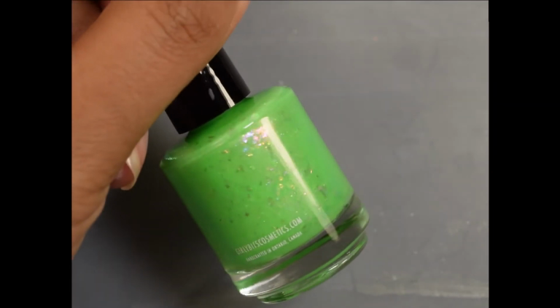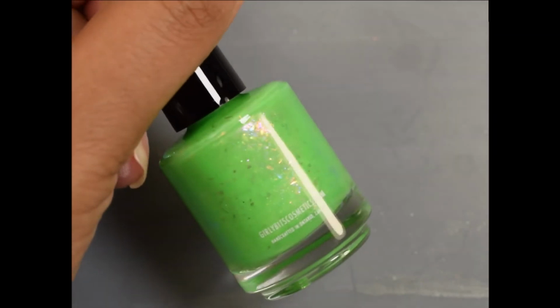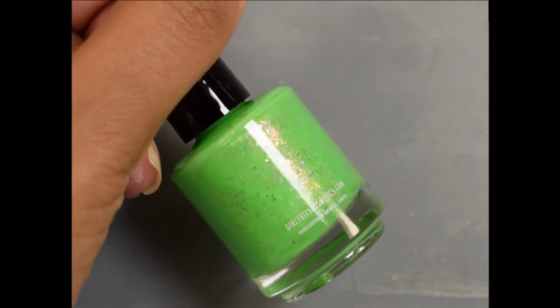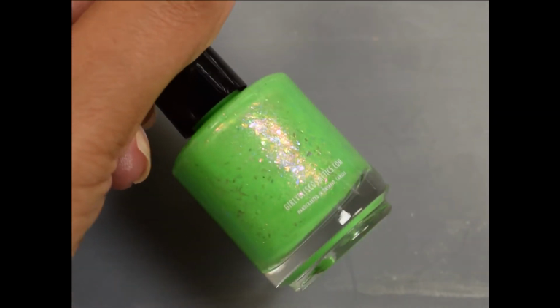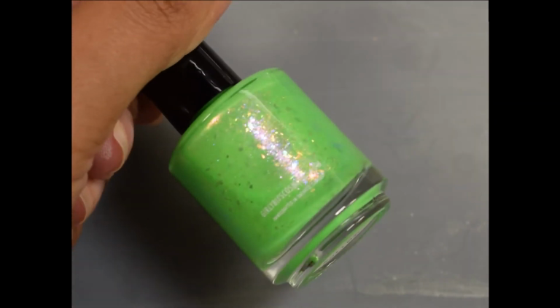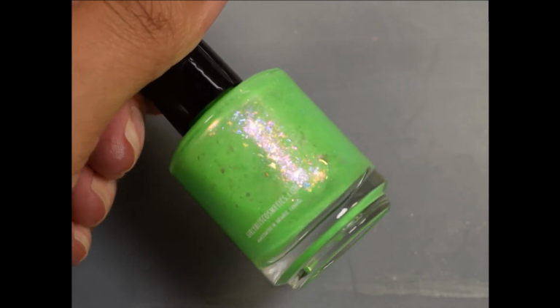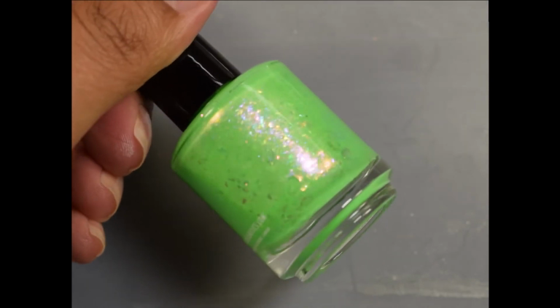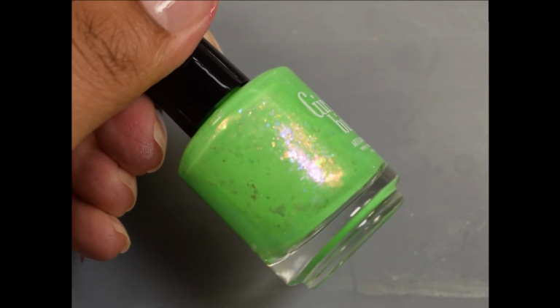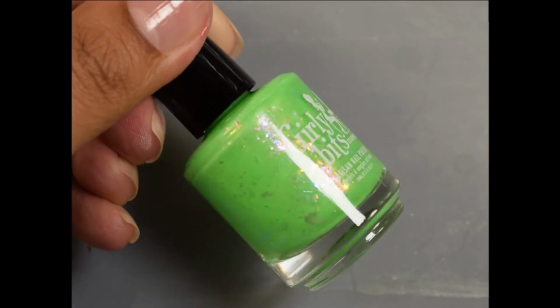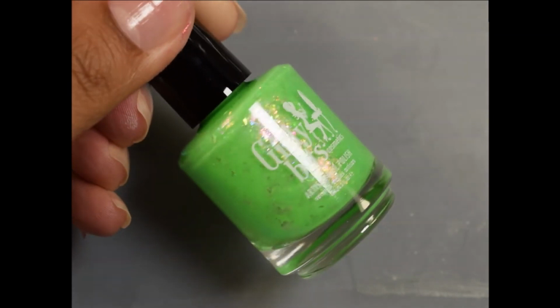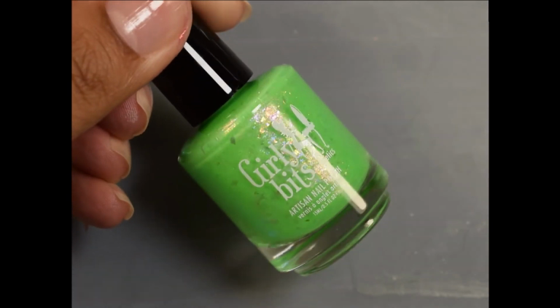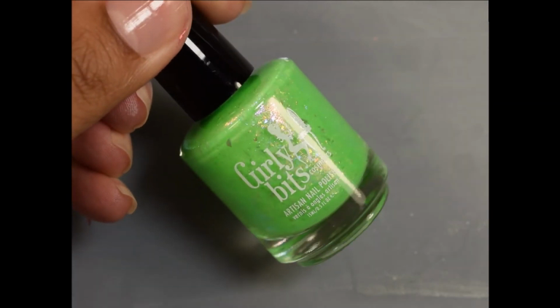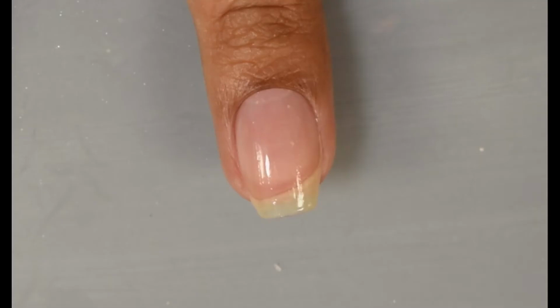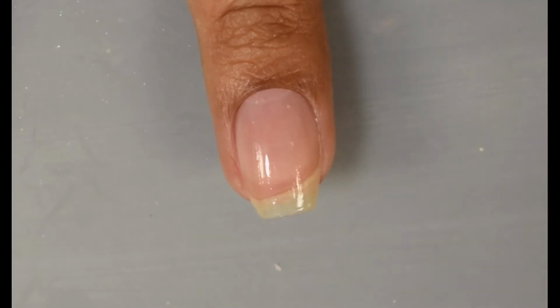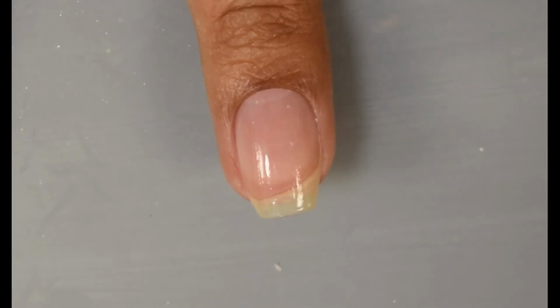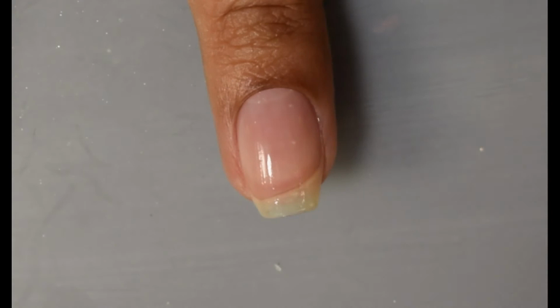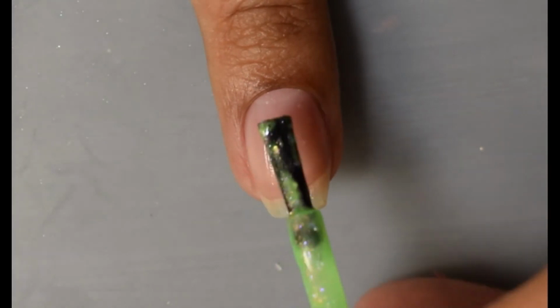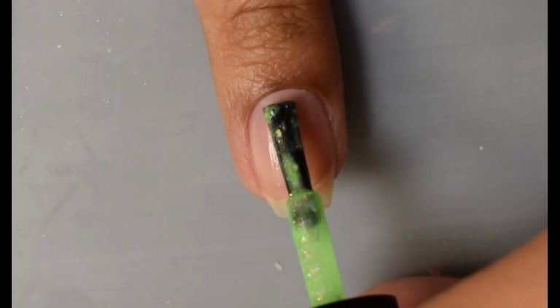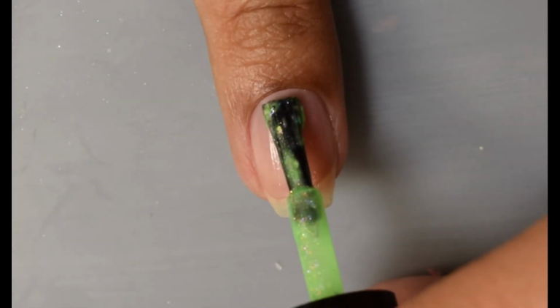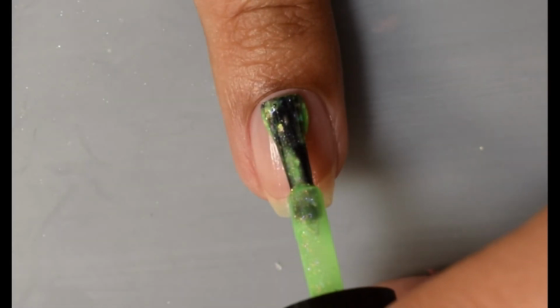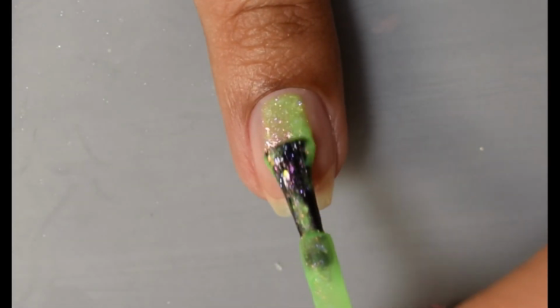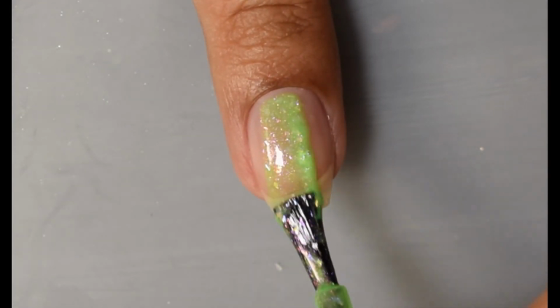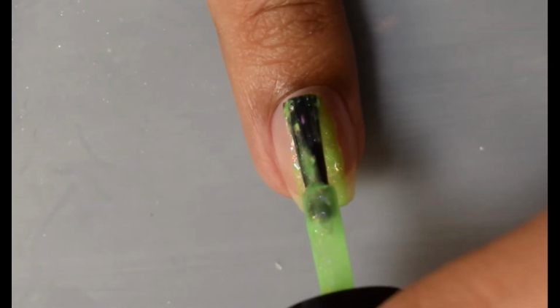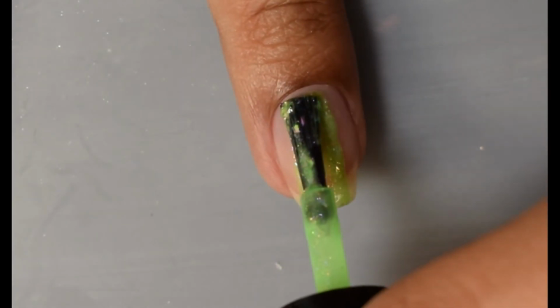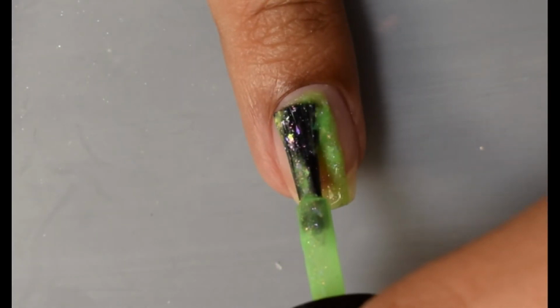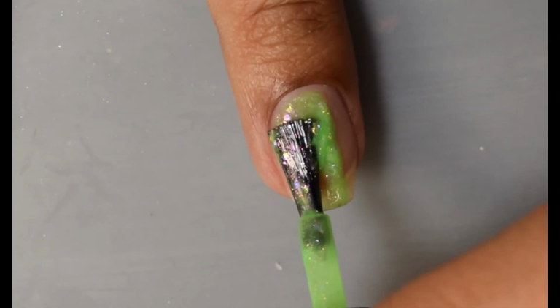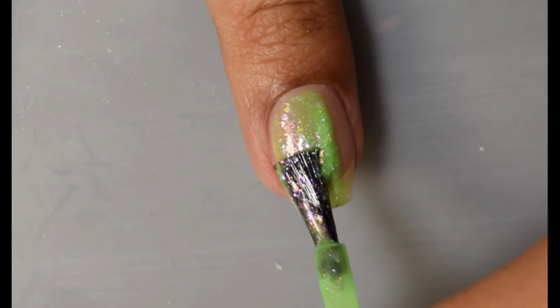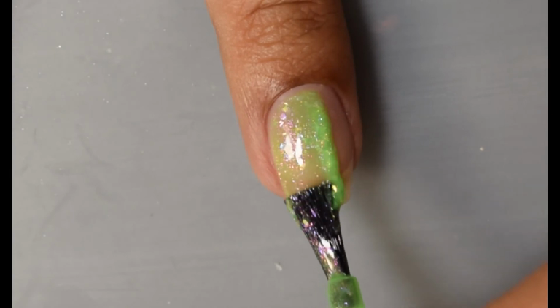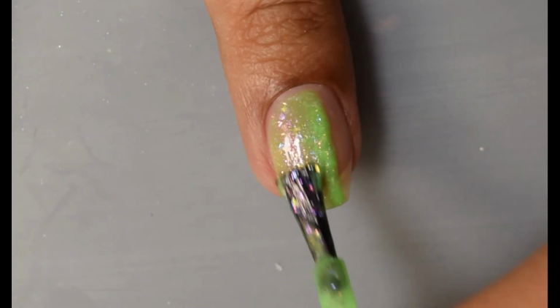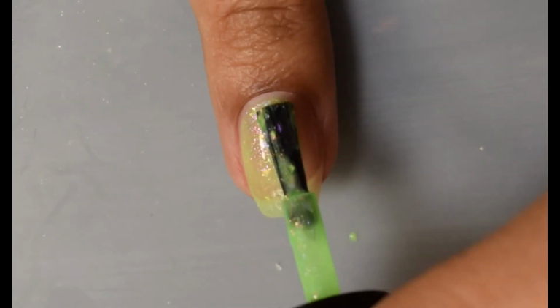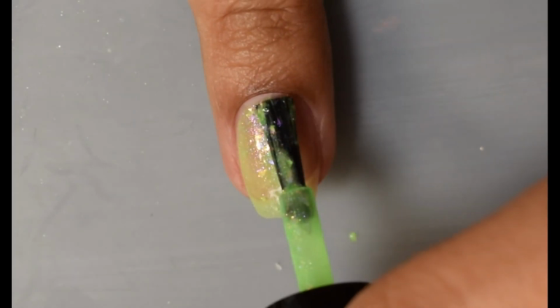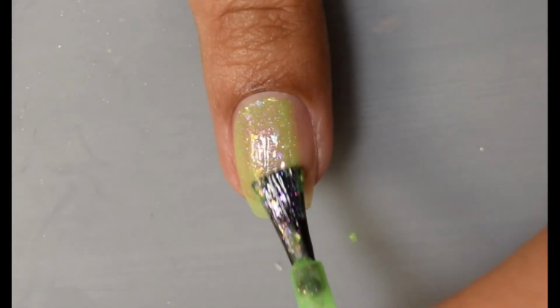Next is Hook Lime and Sinker. This is described as a neon green crelly with pink-to-green color-shifting shimmer, iridescent color-shifting flakes, and a flash of blue, purple, pink, gold, and copper. So this one is another very sparkly, blingy, summery color in my opinion.